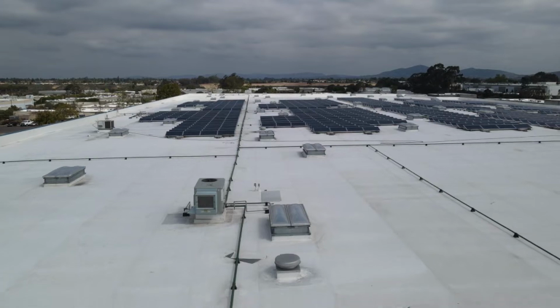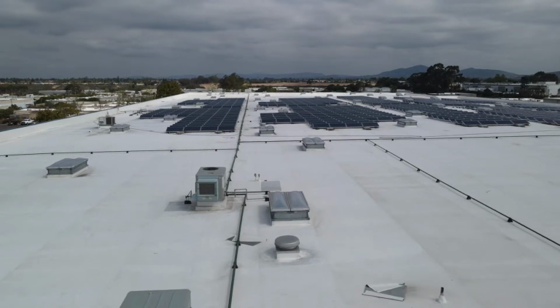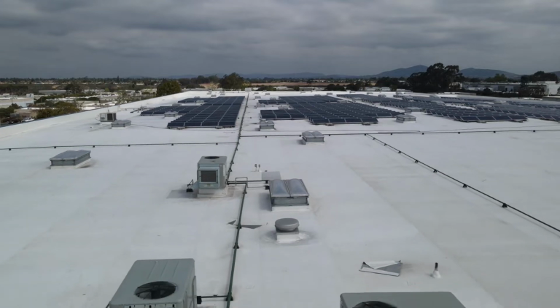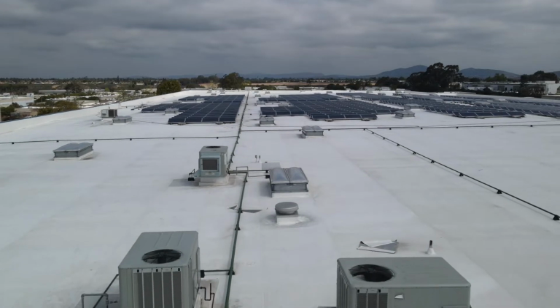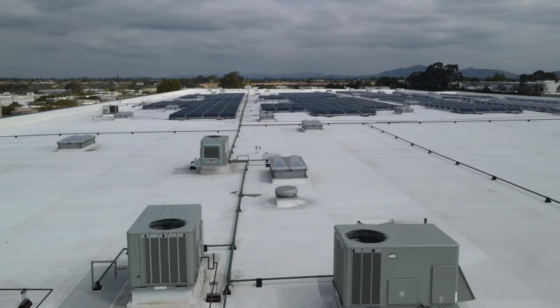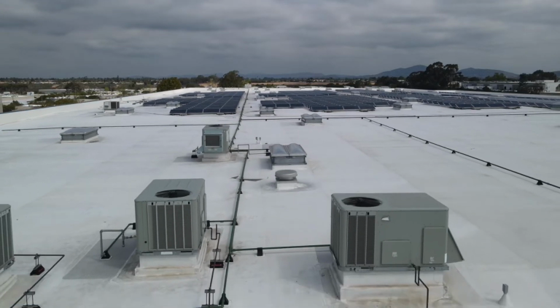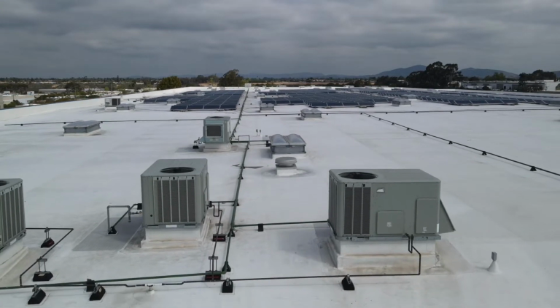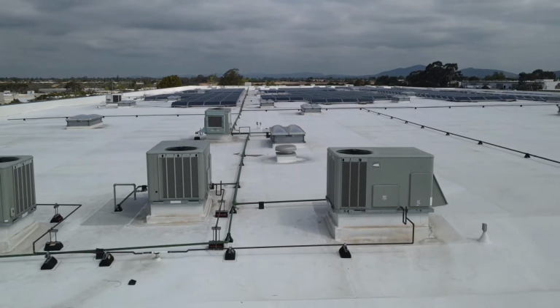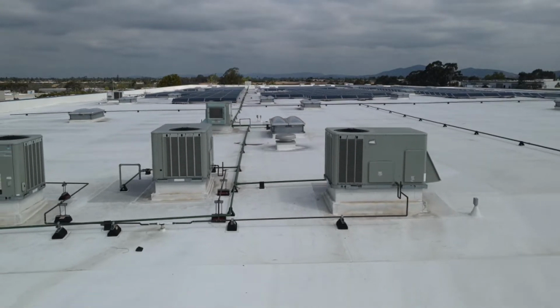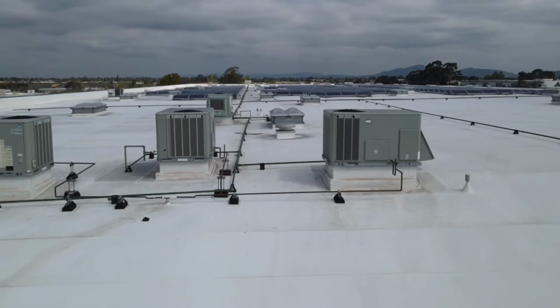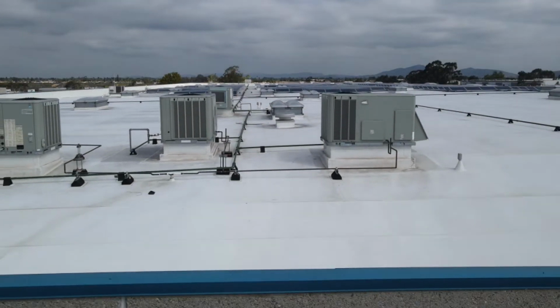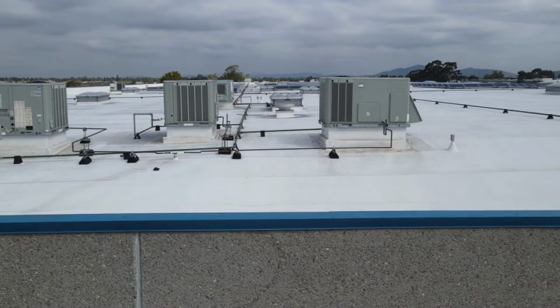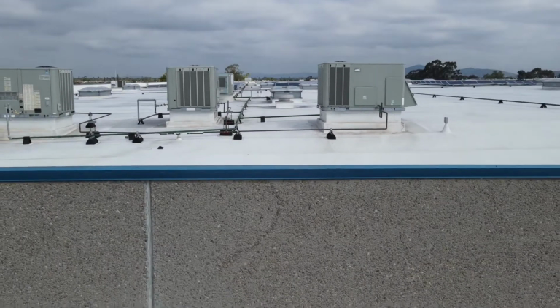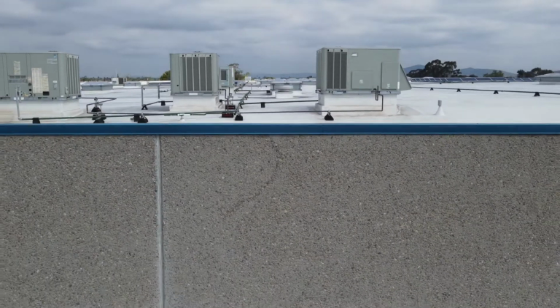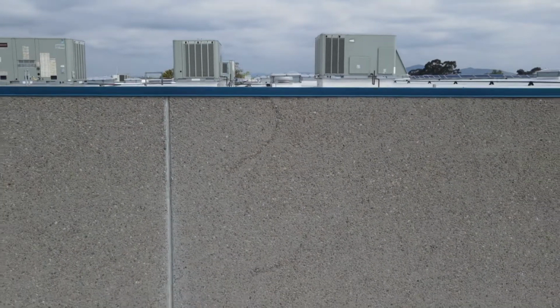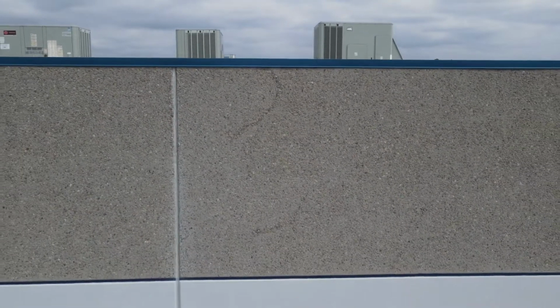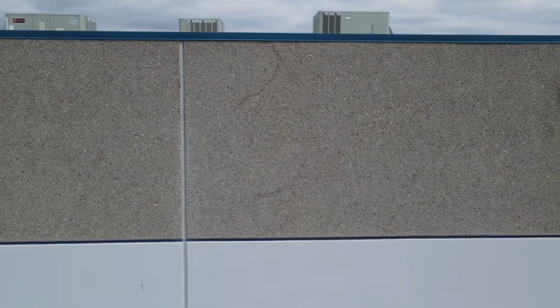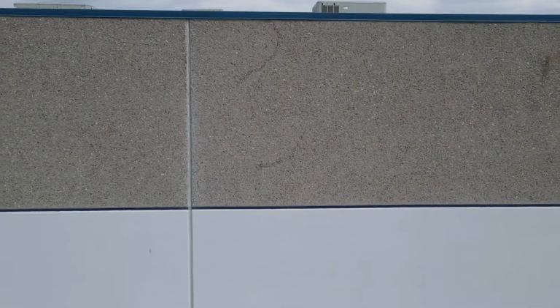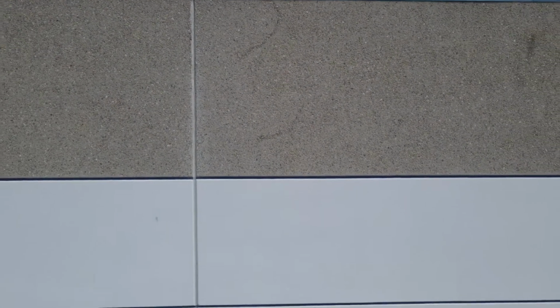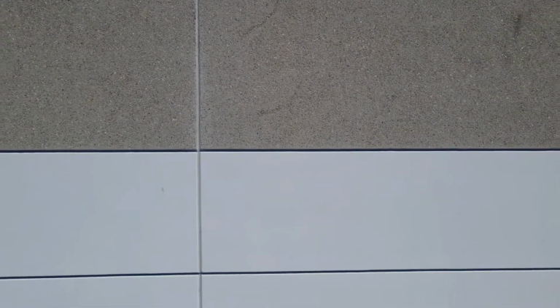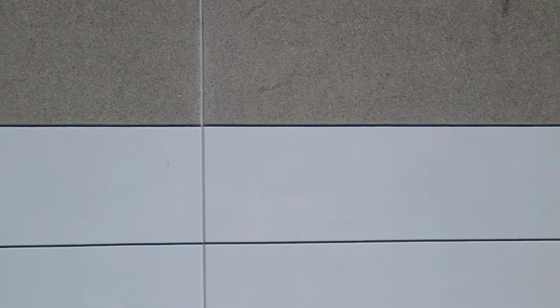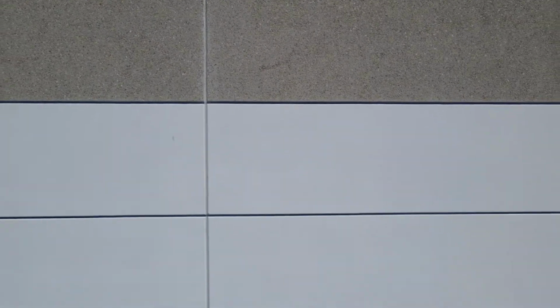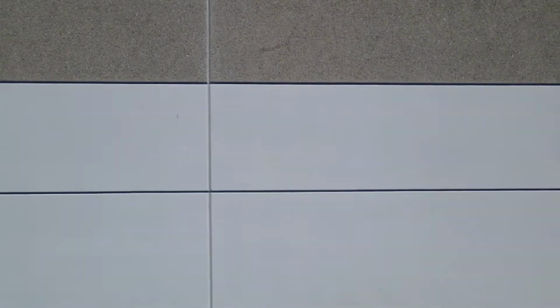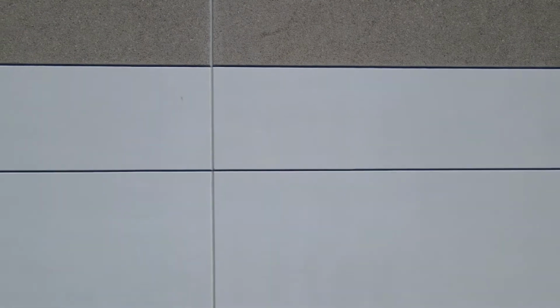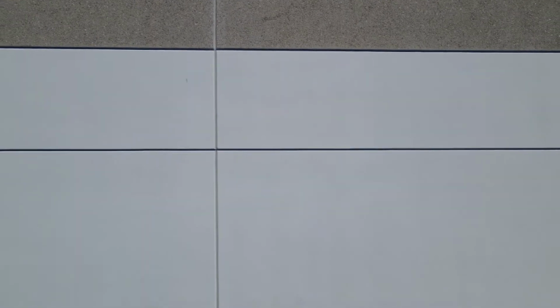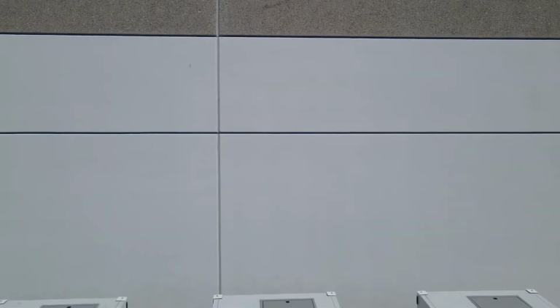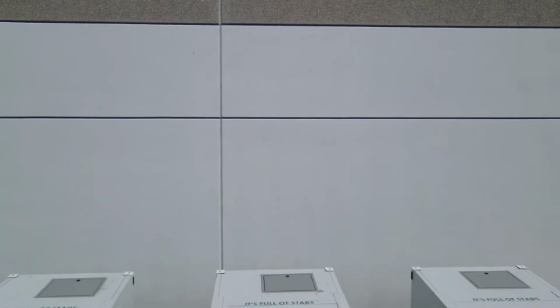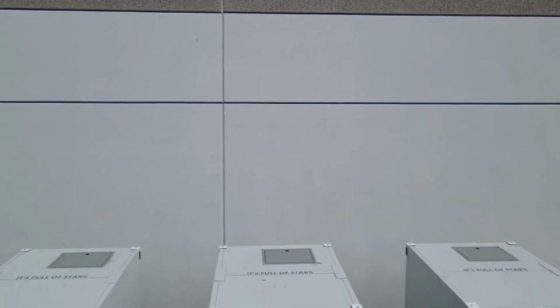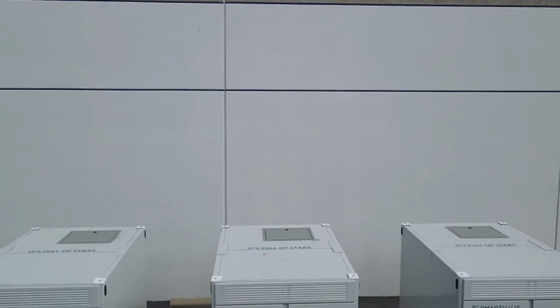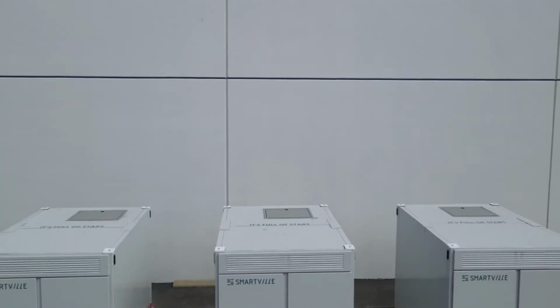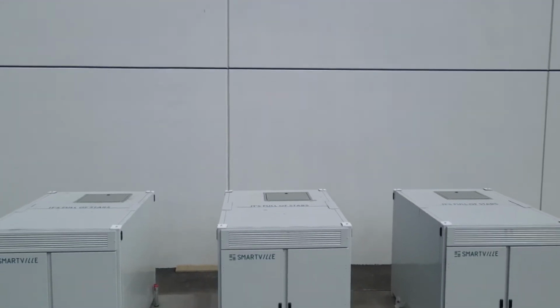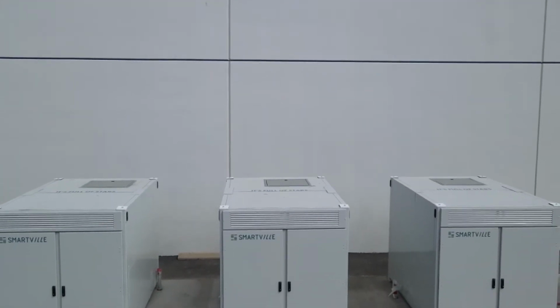The trends we're seeing in EVs are really exciting, given how many car manufacturers are going to be producing more EVs in the future, but it also creates a potential challenge off in the distance, which is what happens to all those EV battery packs when they reach their end of life.